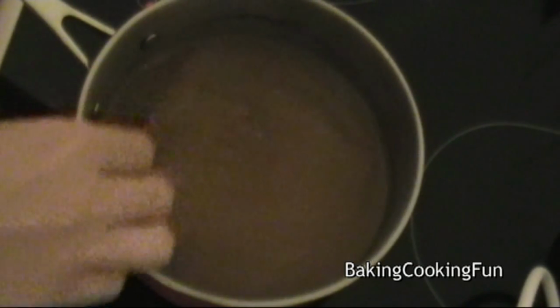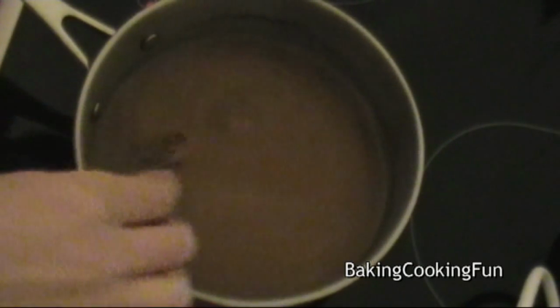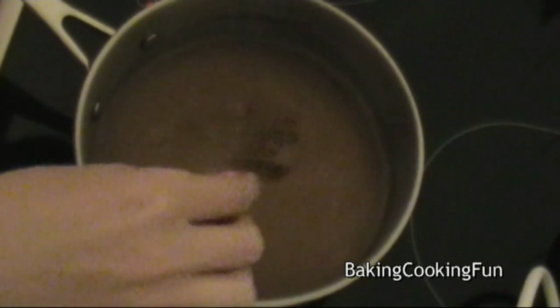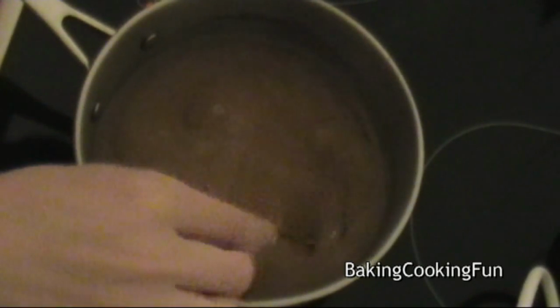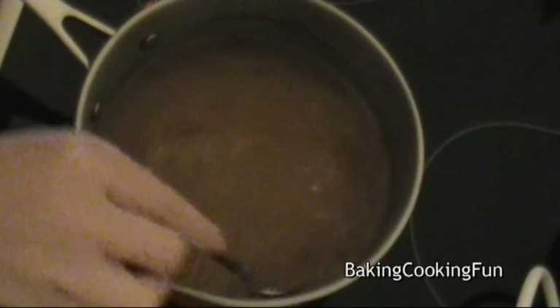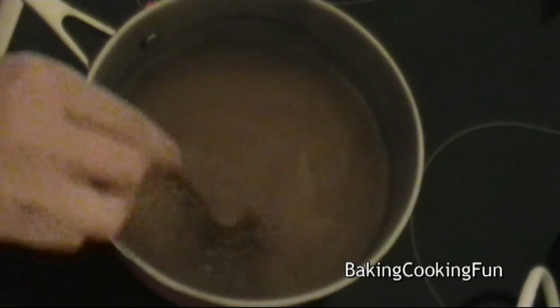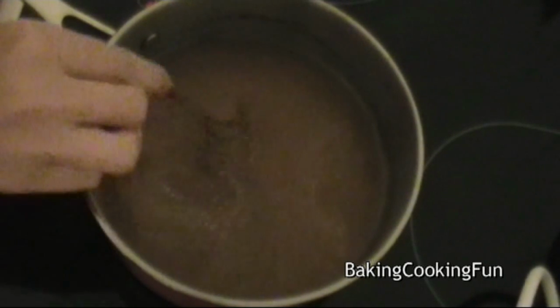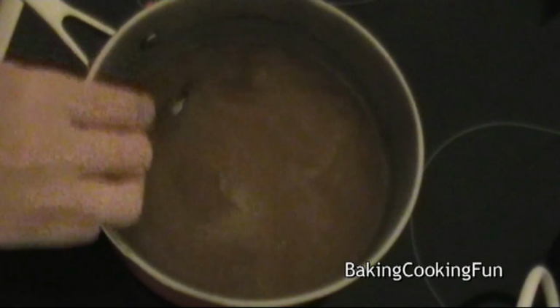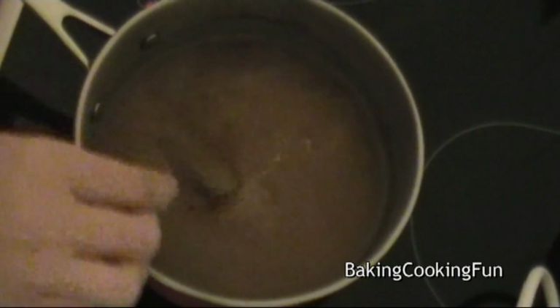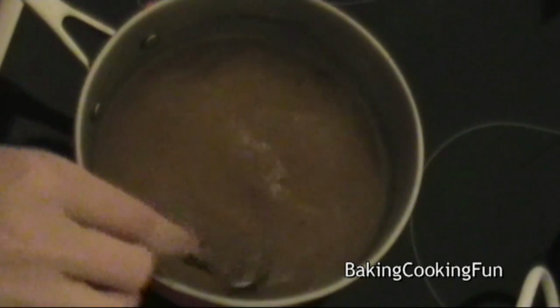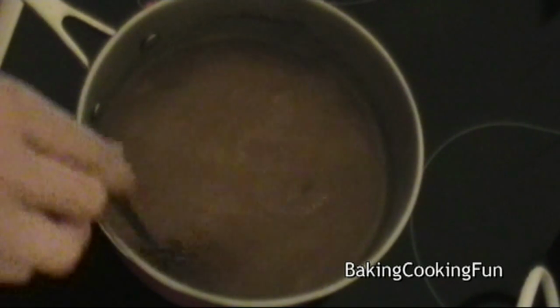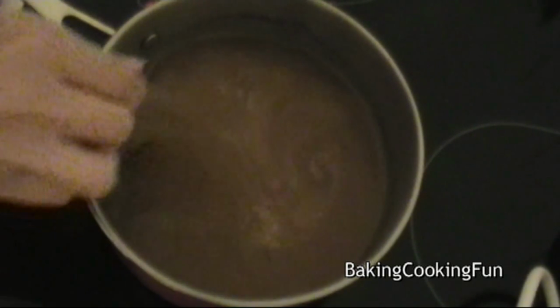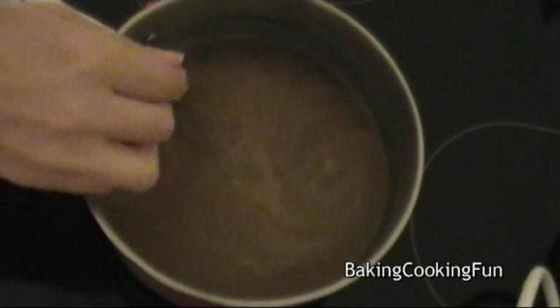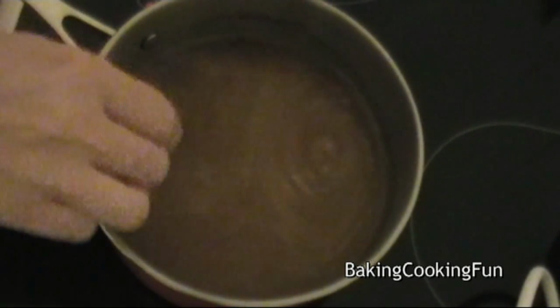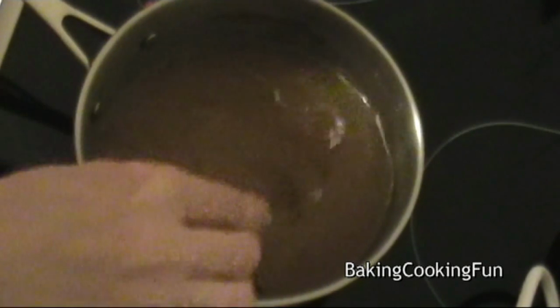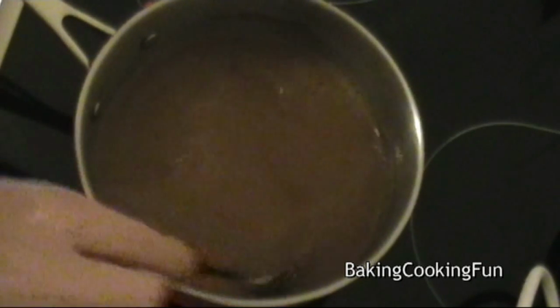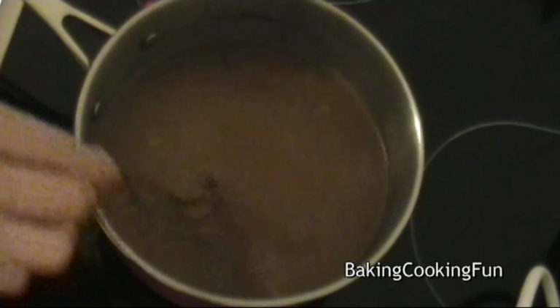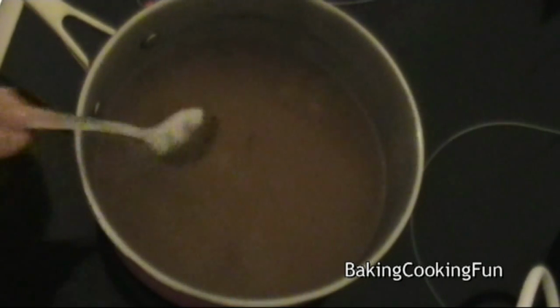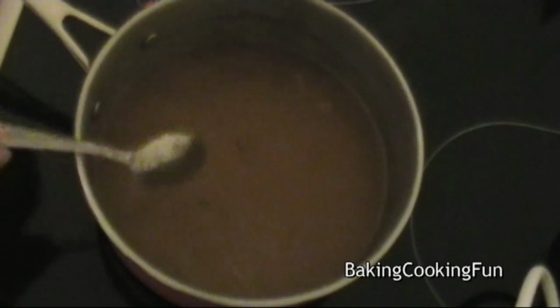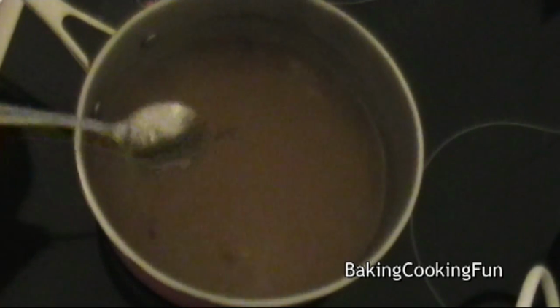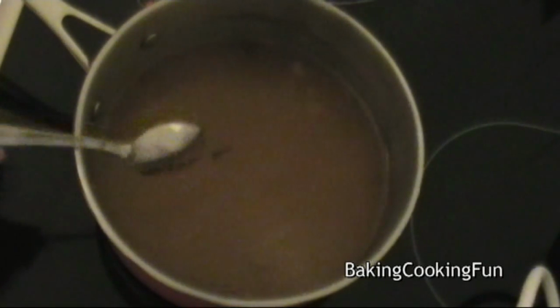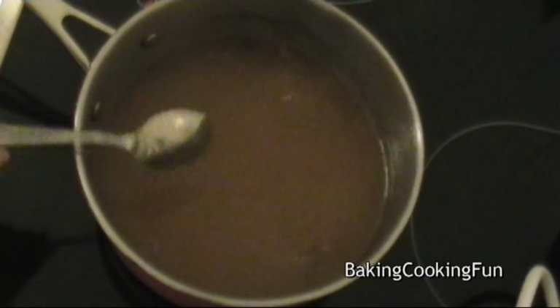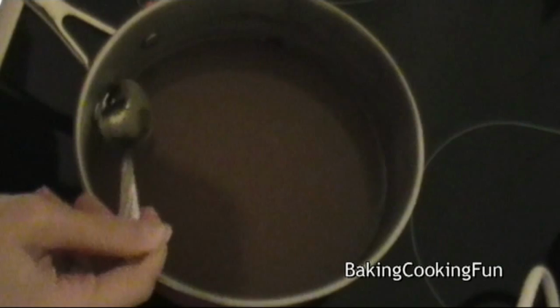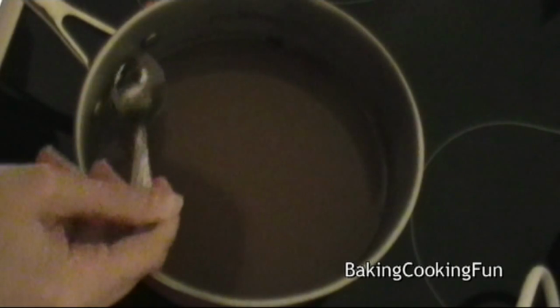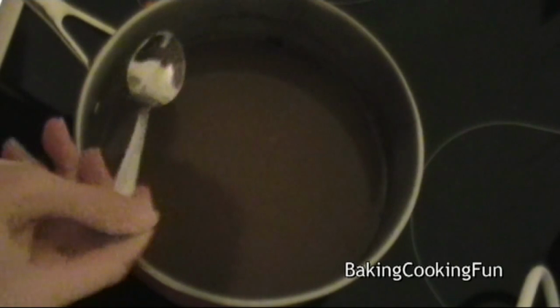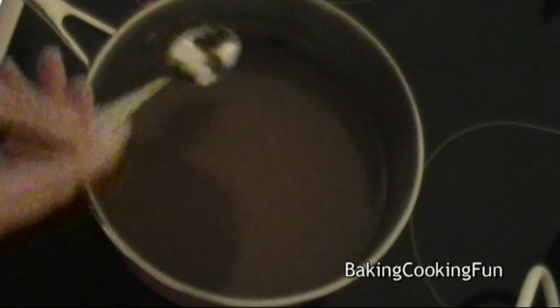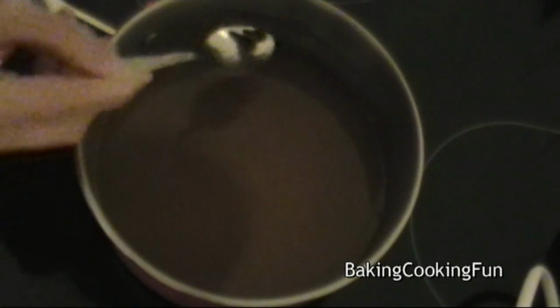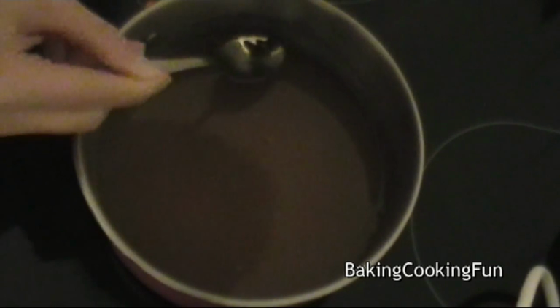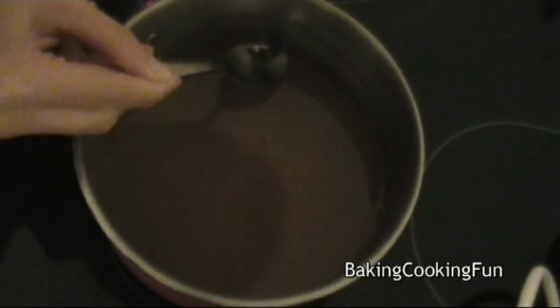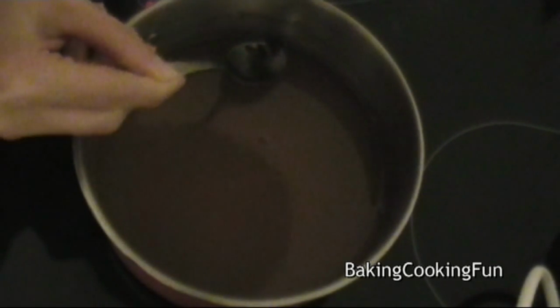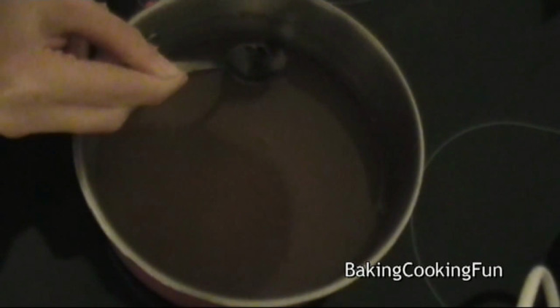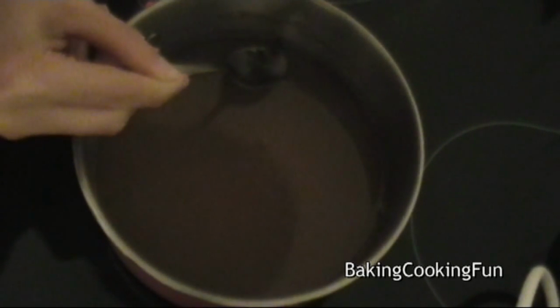And then you just want to wait for it to heat up. This should take around 5 minutes on medium heat — you do not want this to cook. Then you want to remove the cloves.